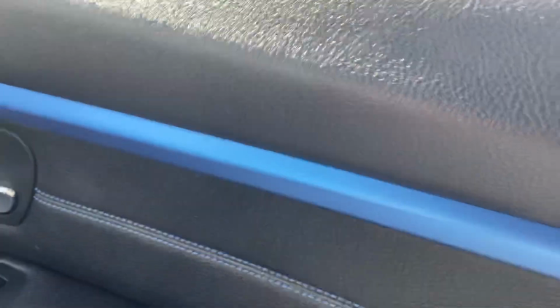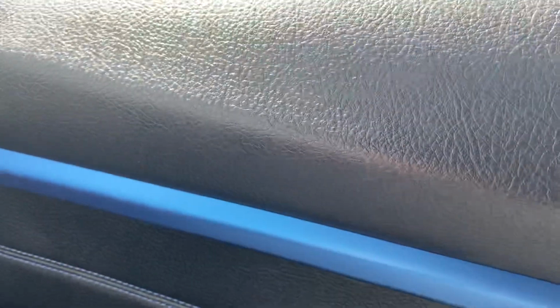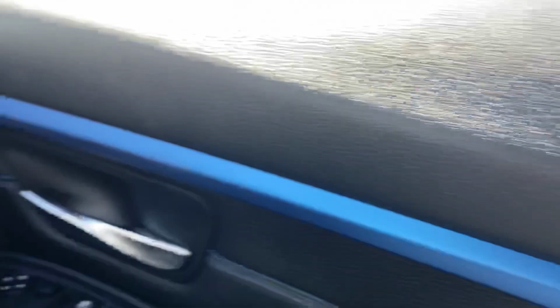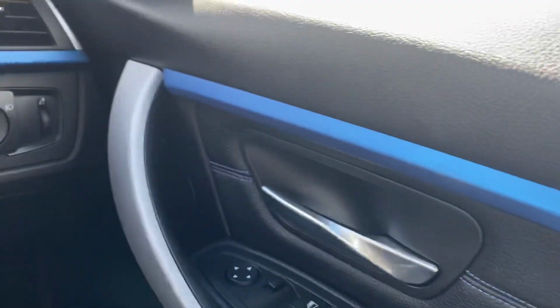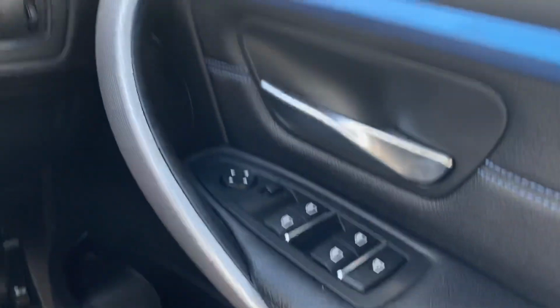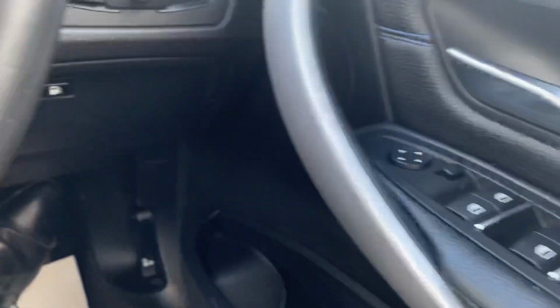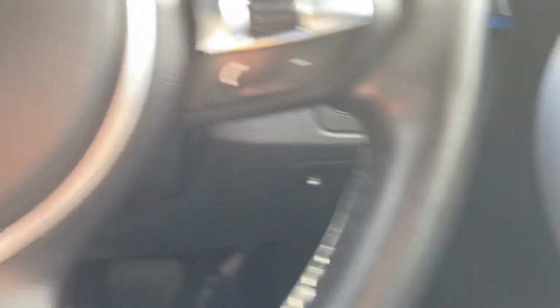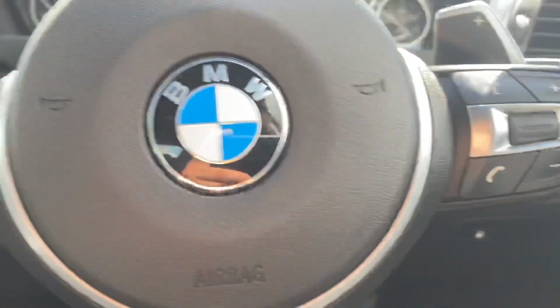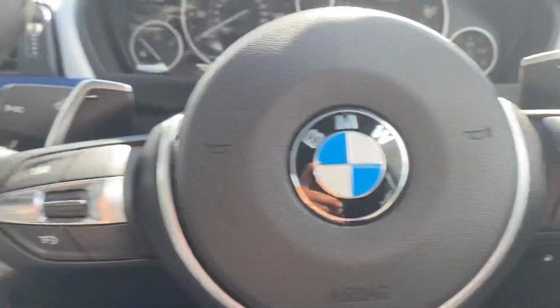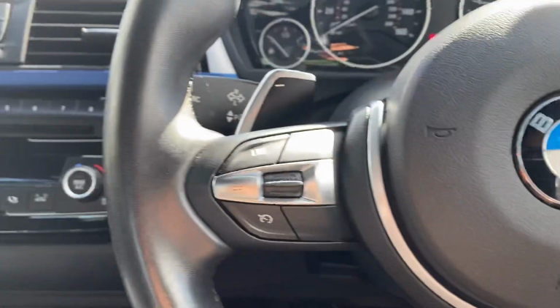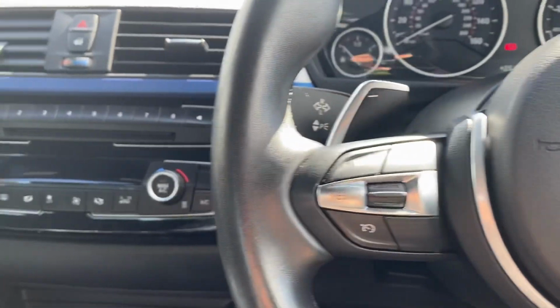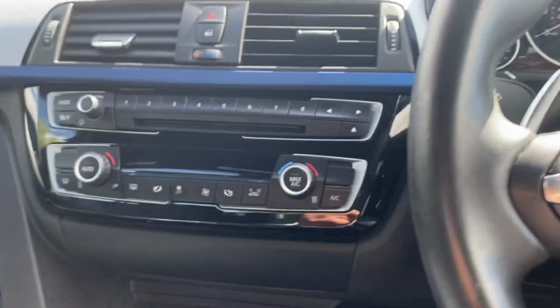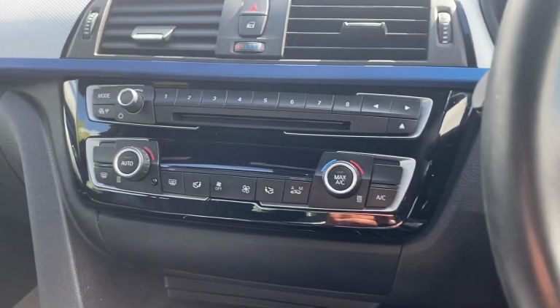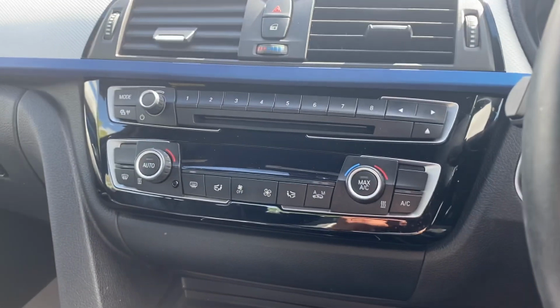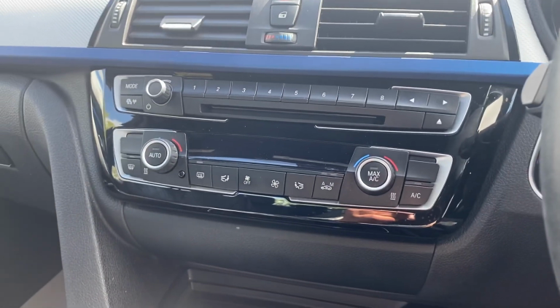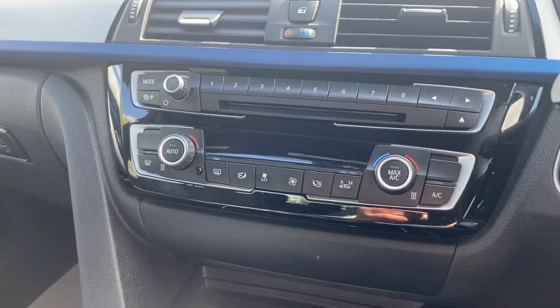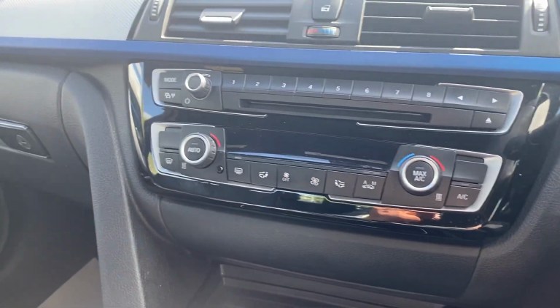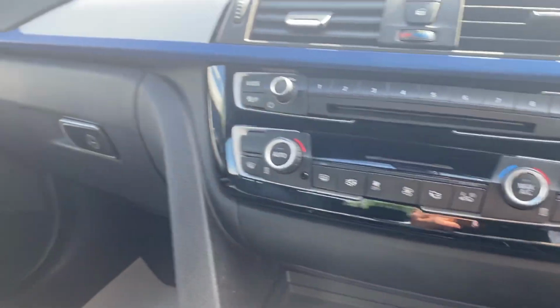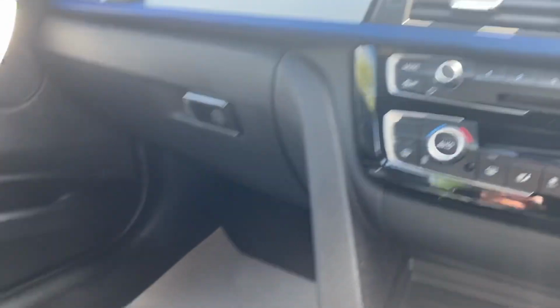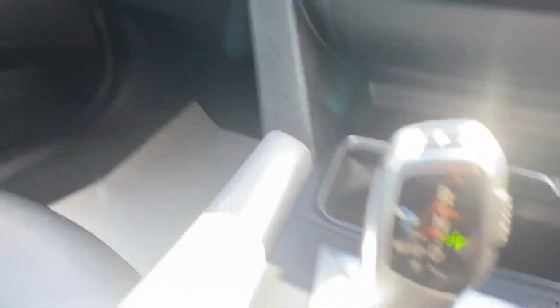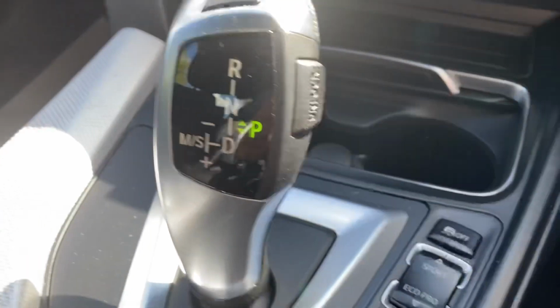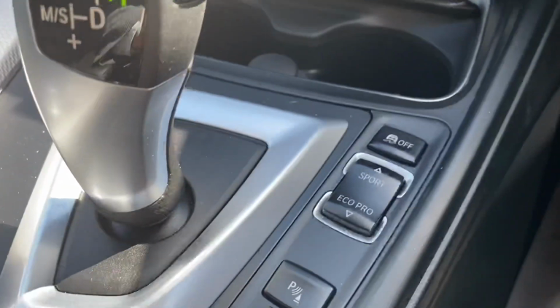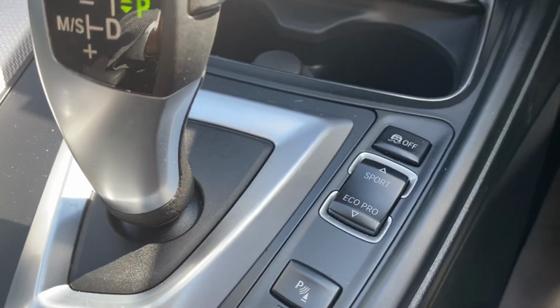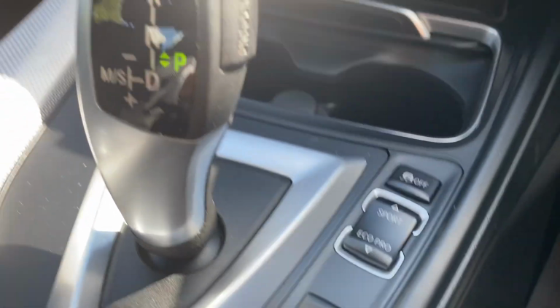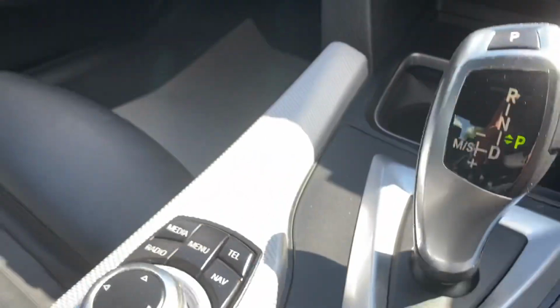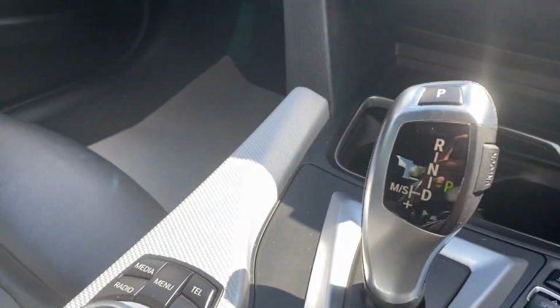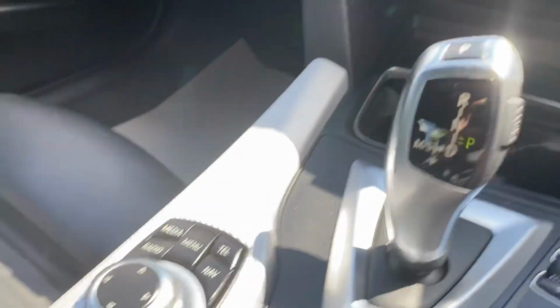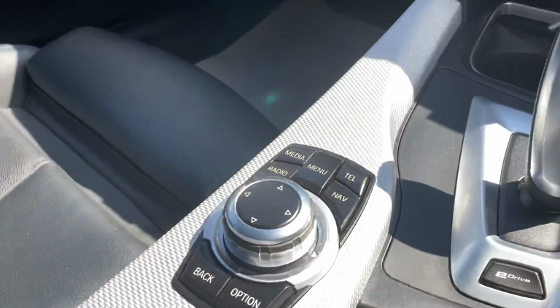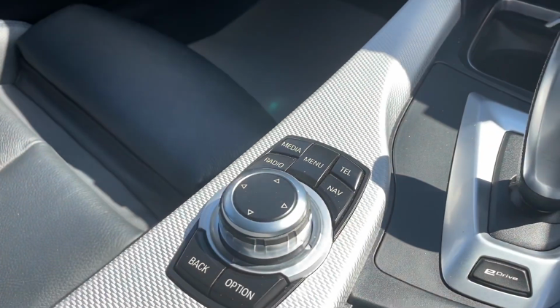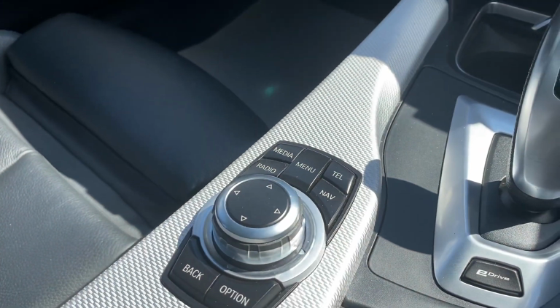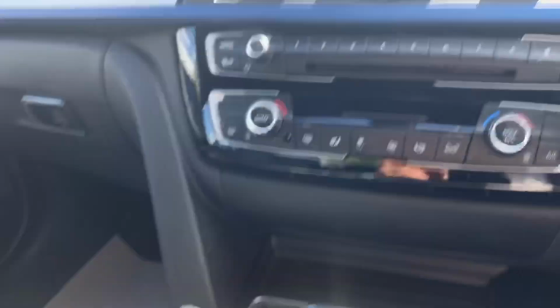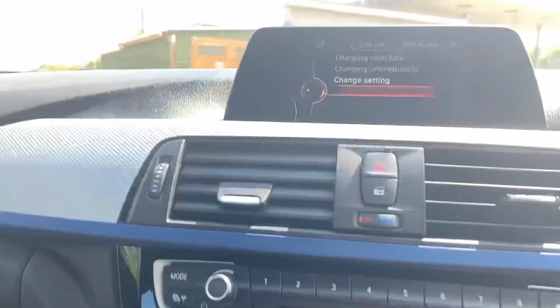Lovely condition throughout. Different driving modes as well, and satellite navigation.